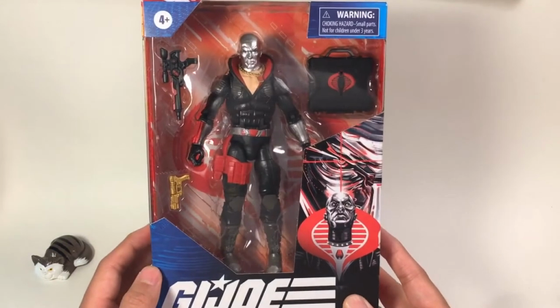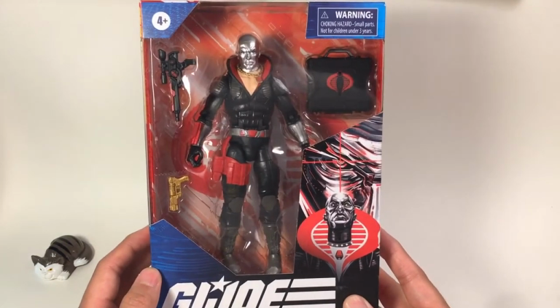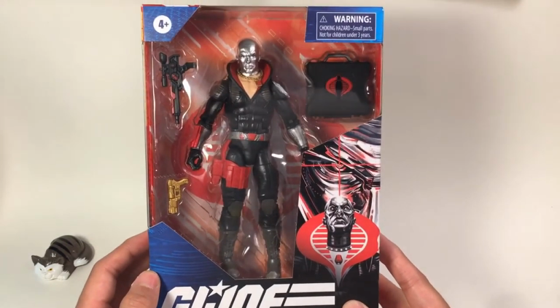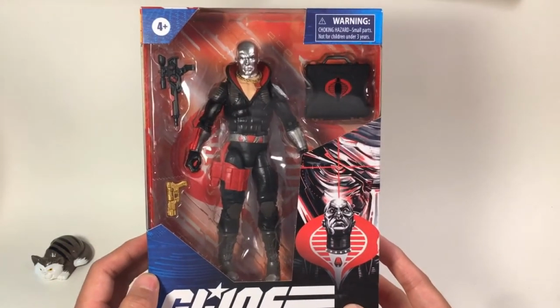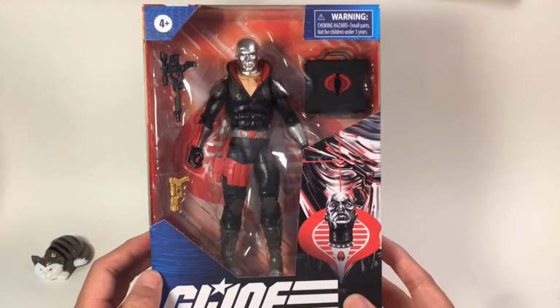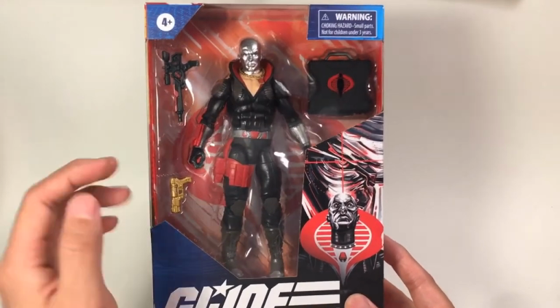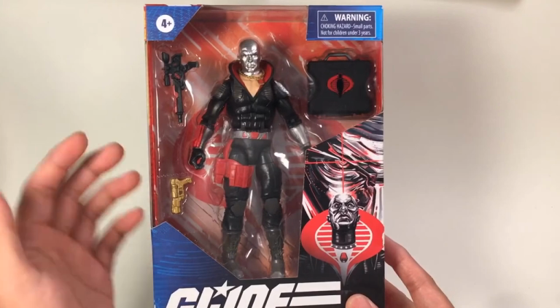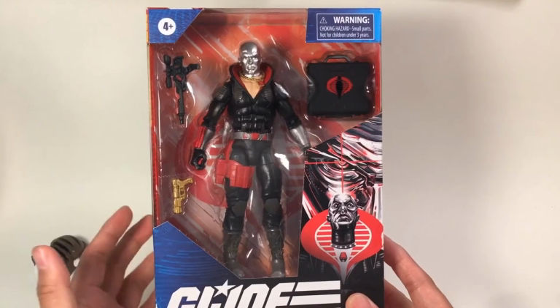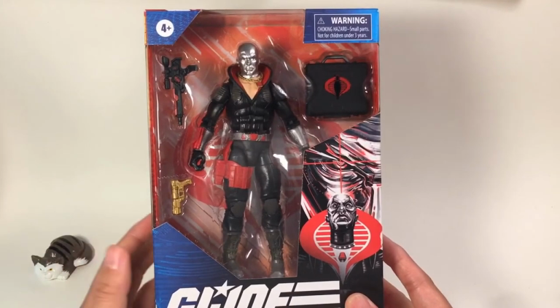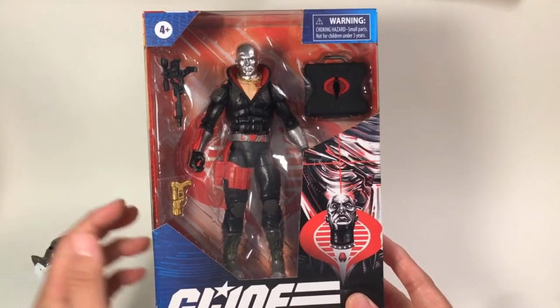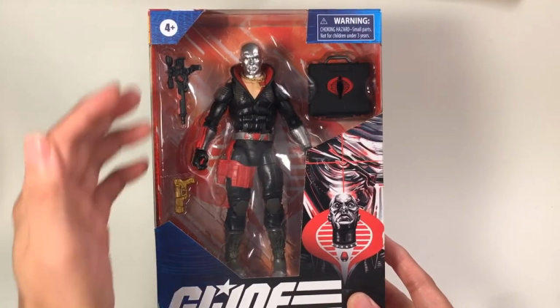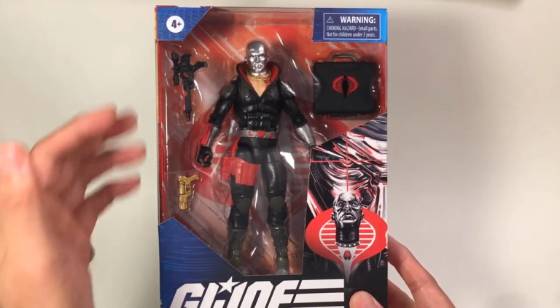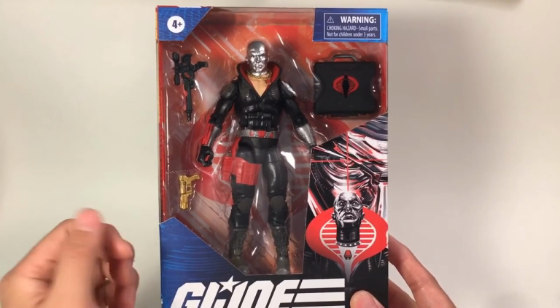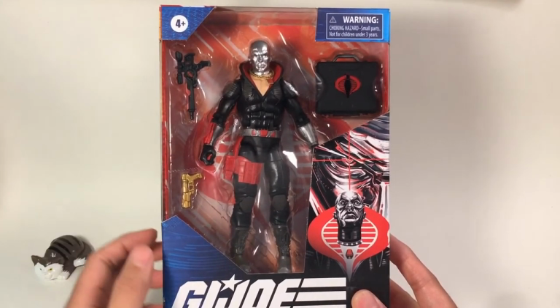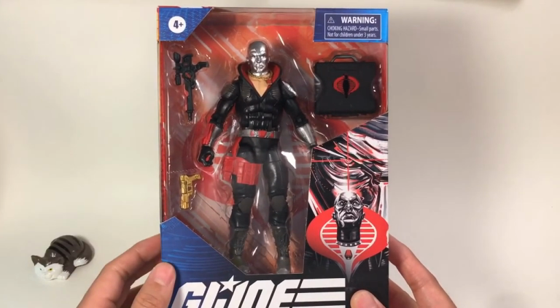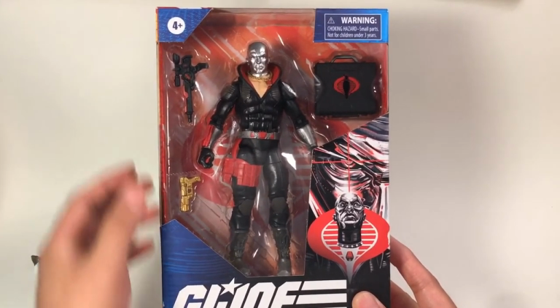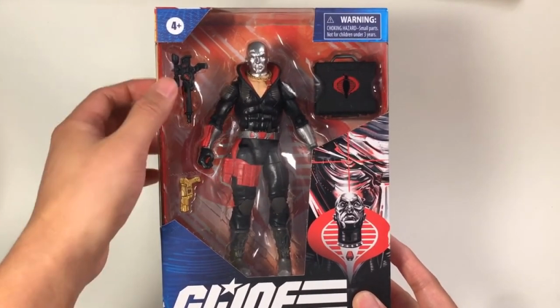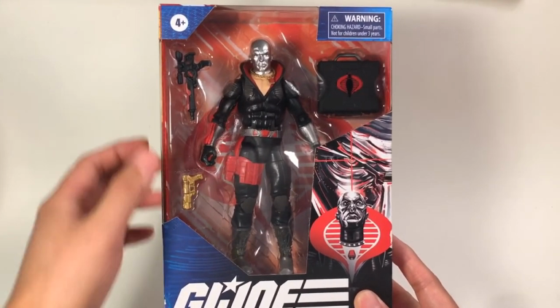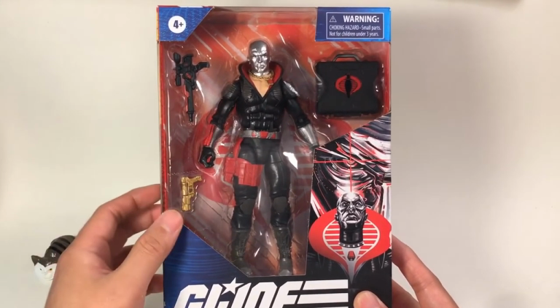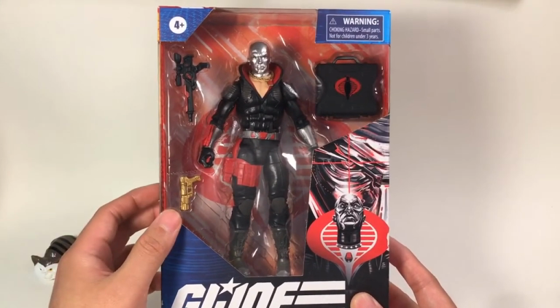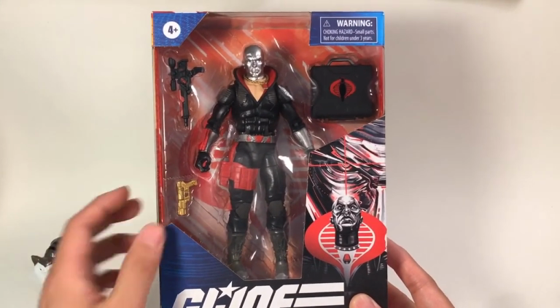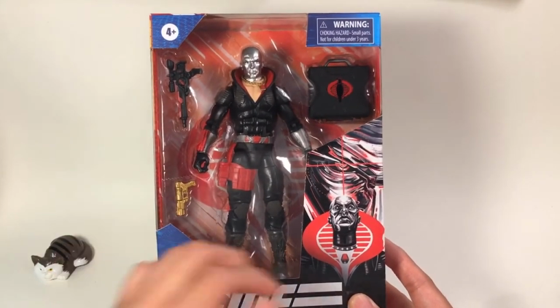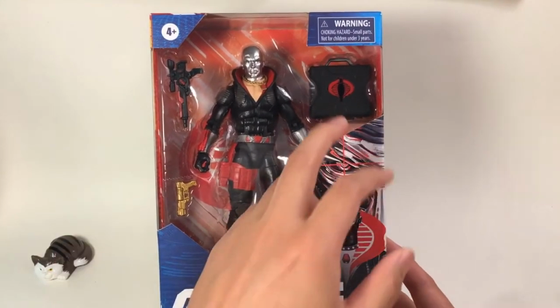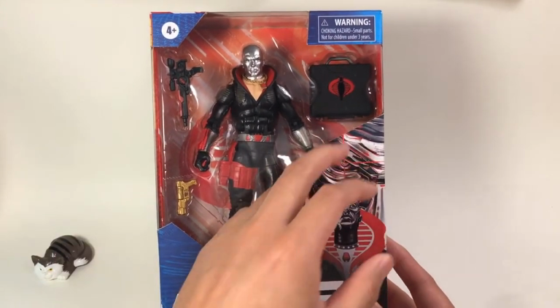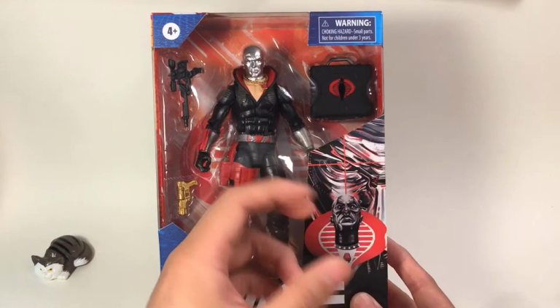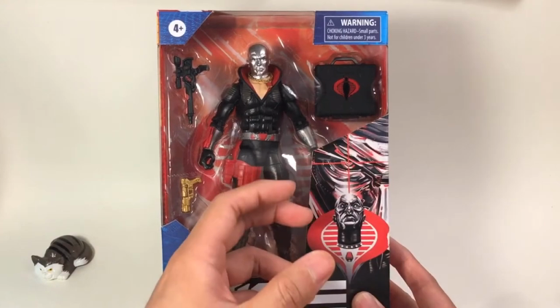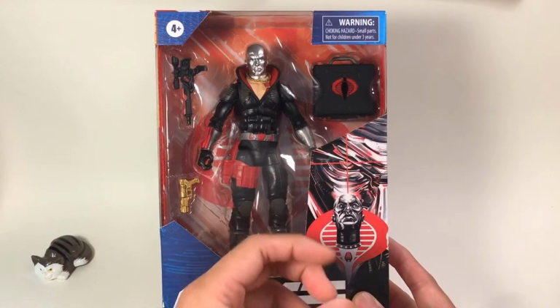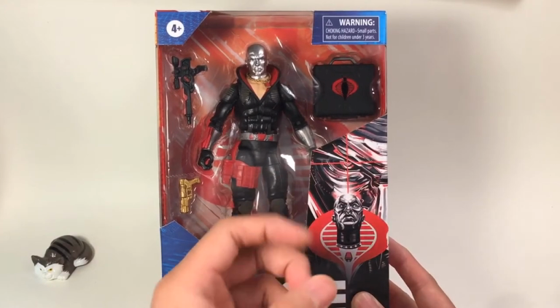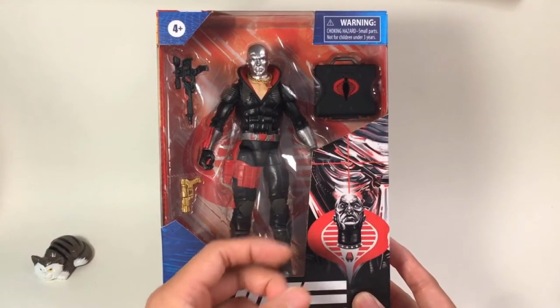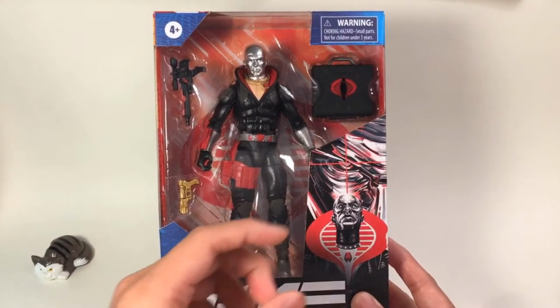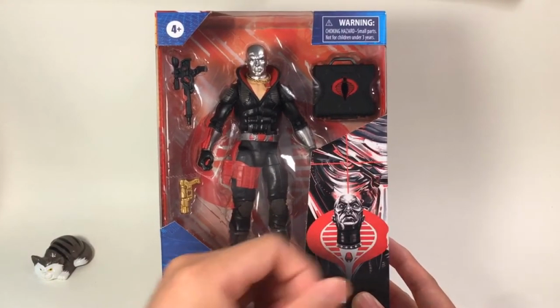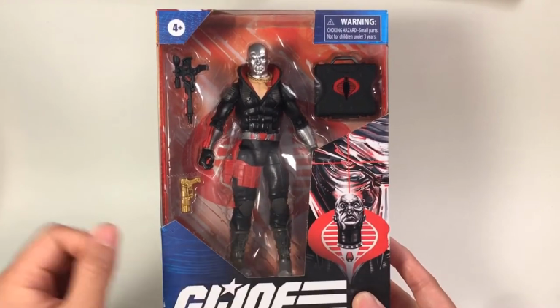This figure is very nicely molded and also comes with a lot of beautiful accessories, like these two guns here, and also this briefcase can be opened. There are so many details in this briefcase.